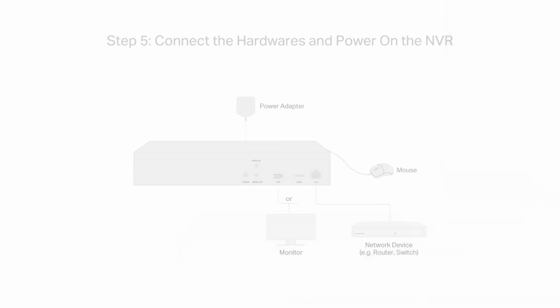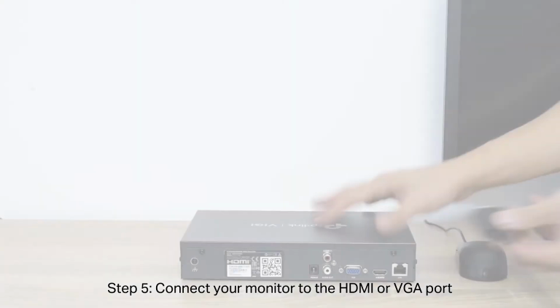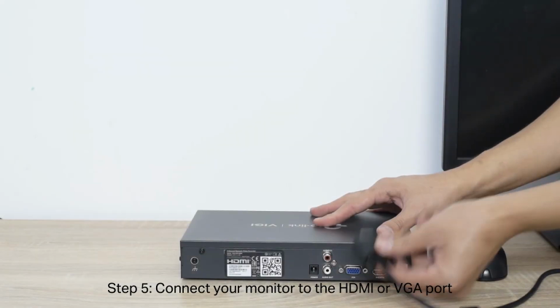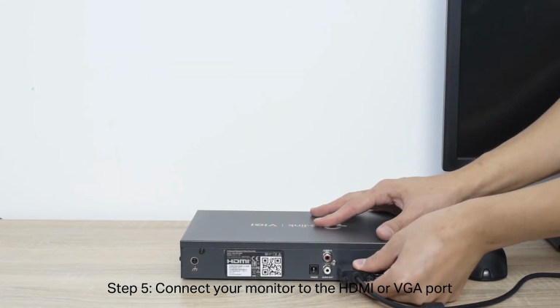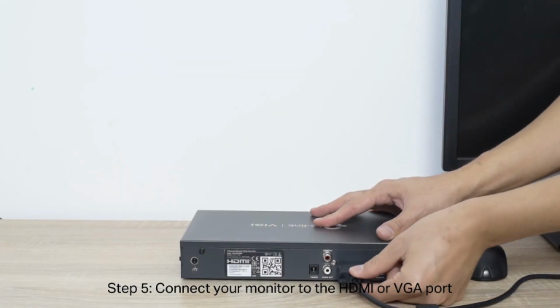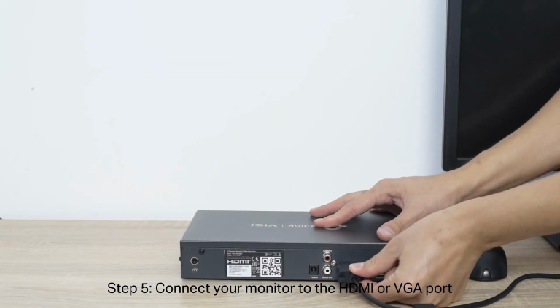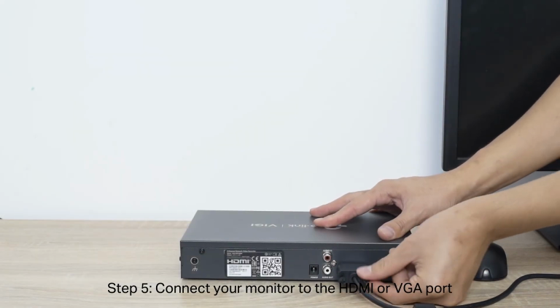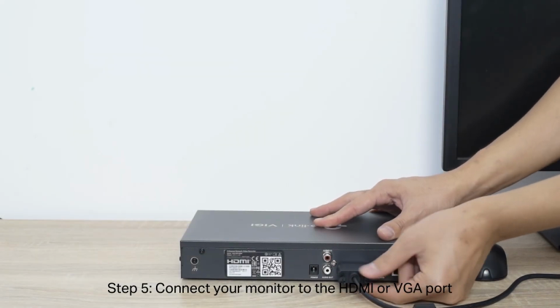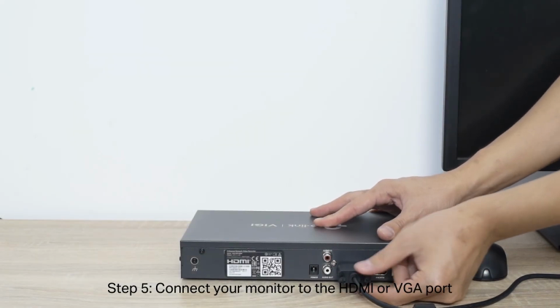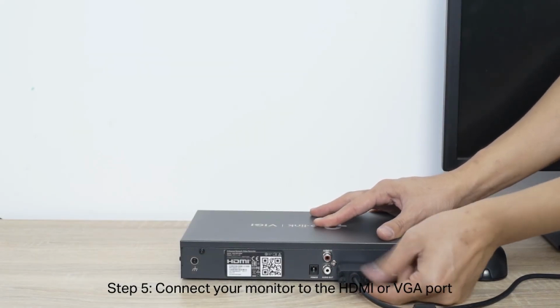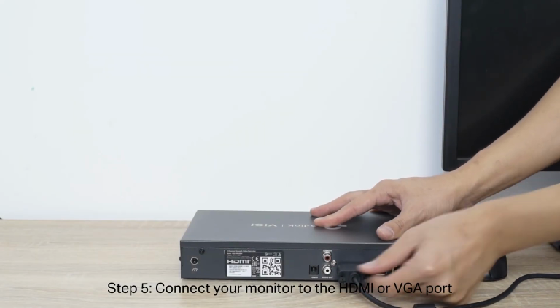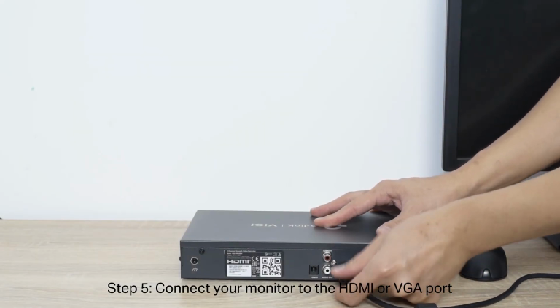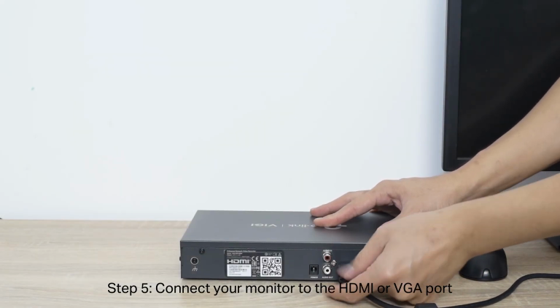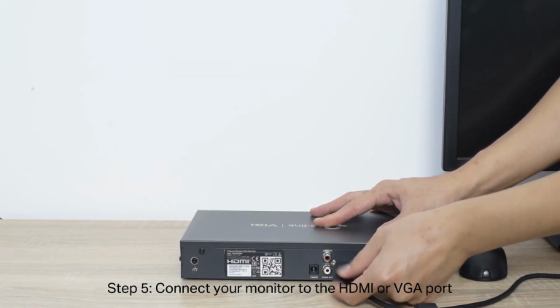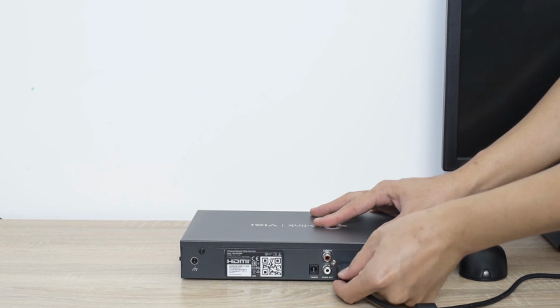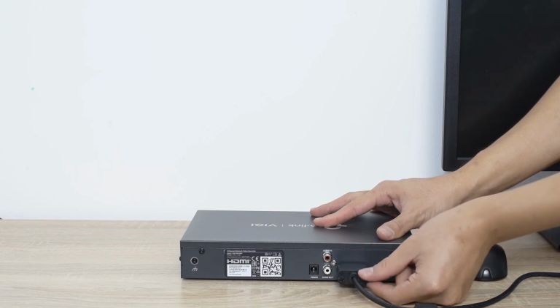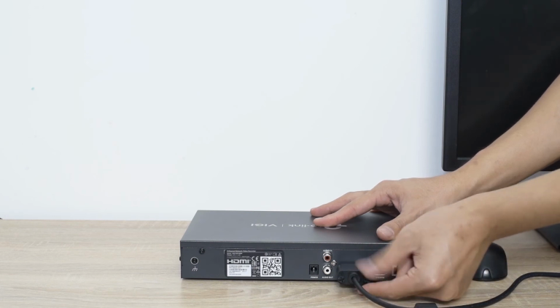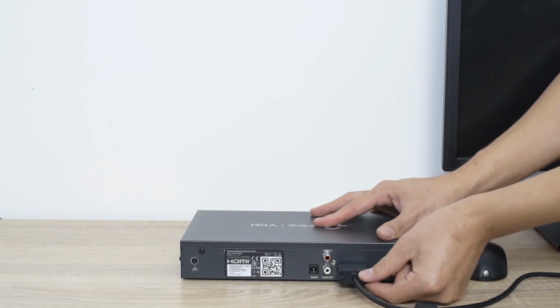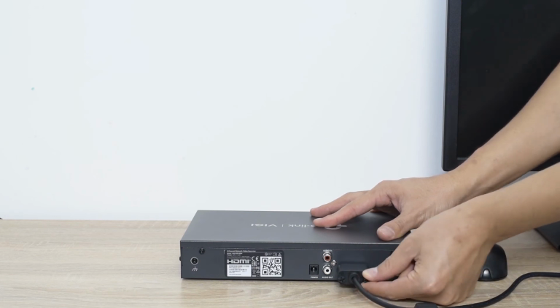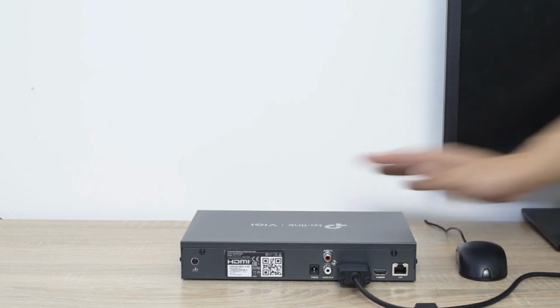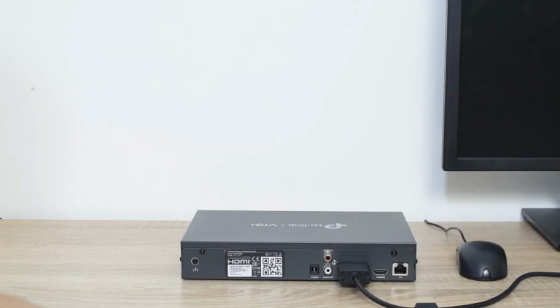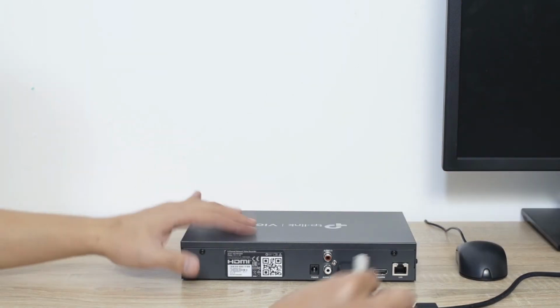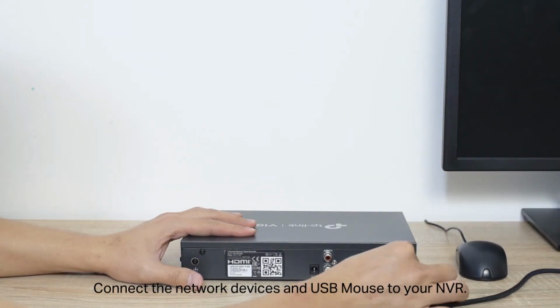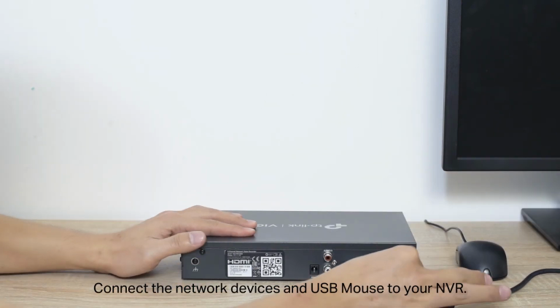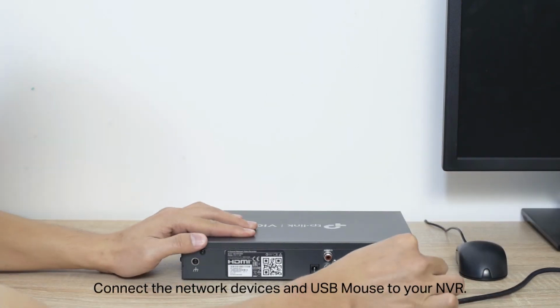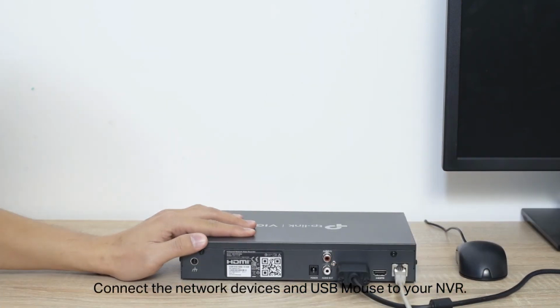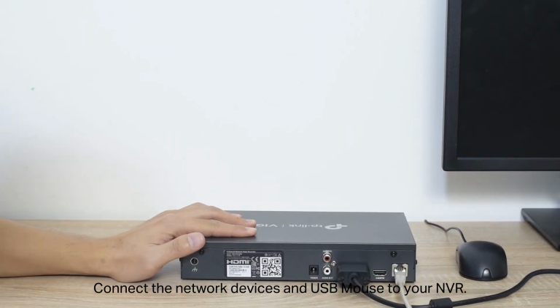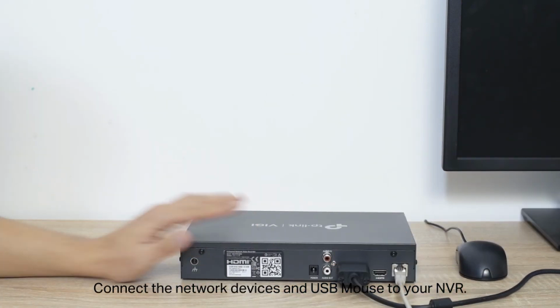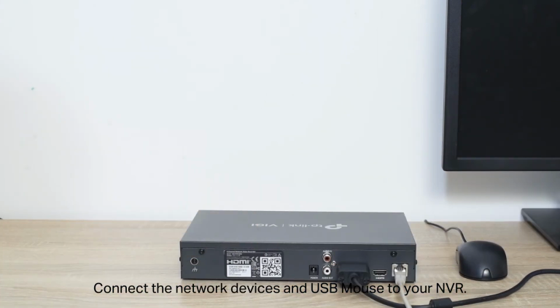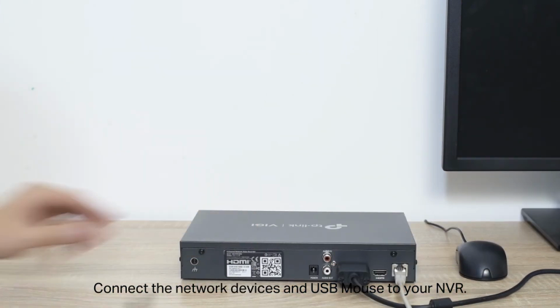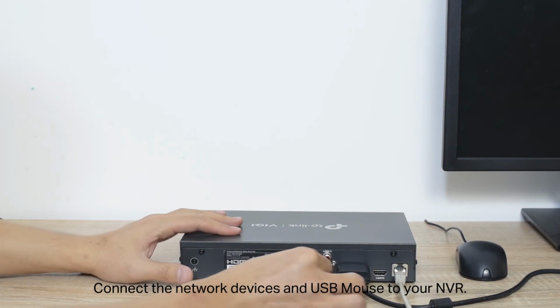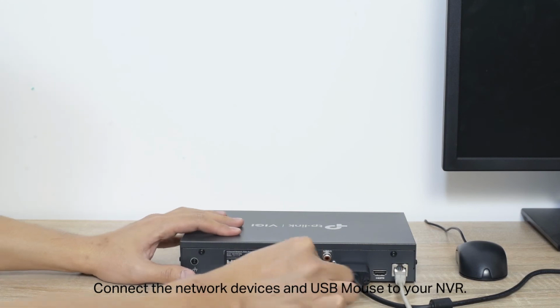Step 5: Connect your monitor to the HDMI or VGA port. Step 6: Connect the network devices and USB mouse to your NVR.